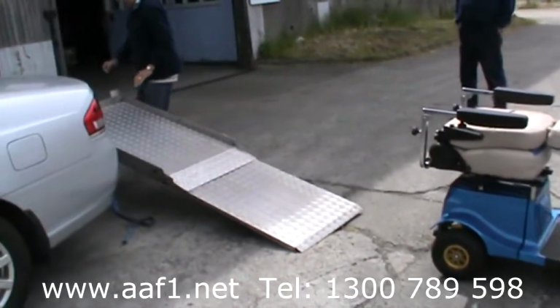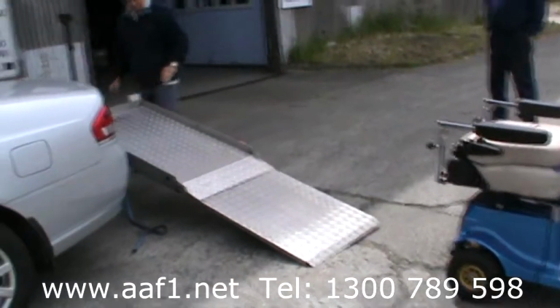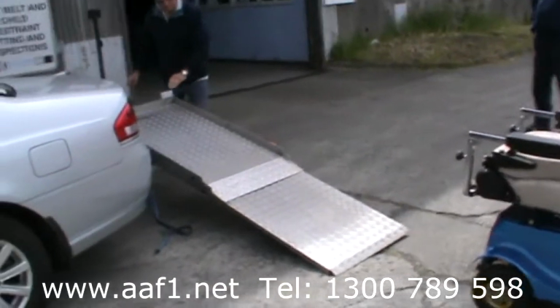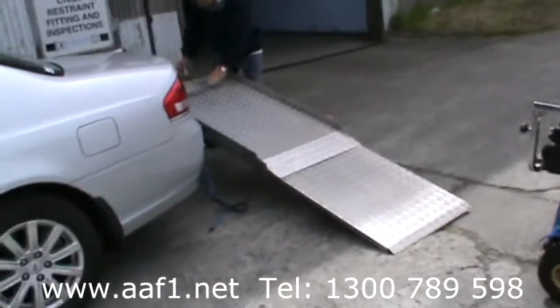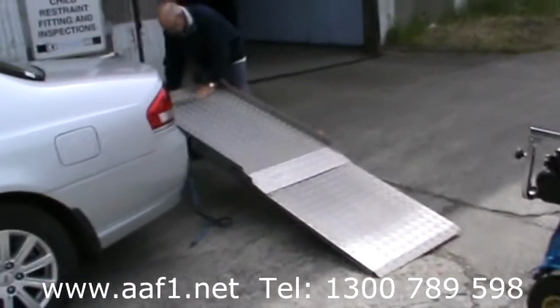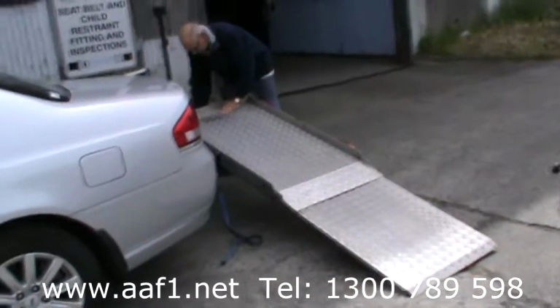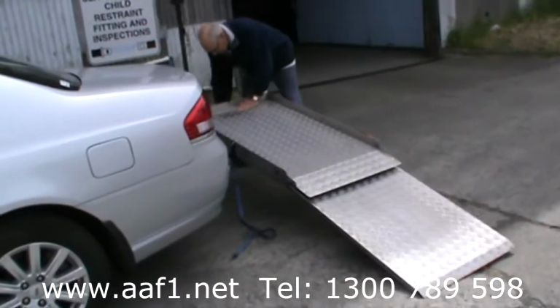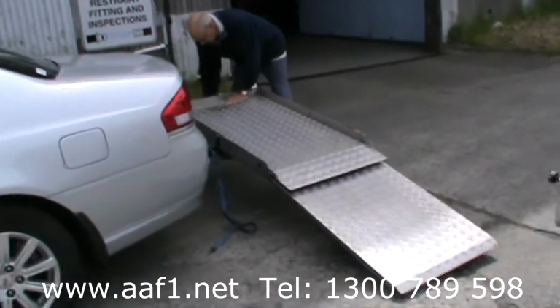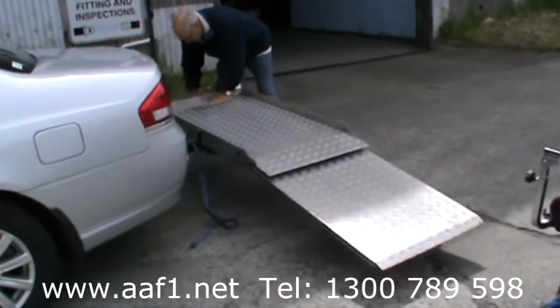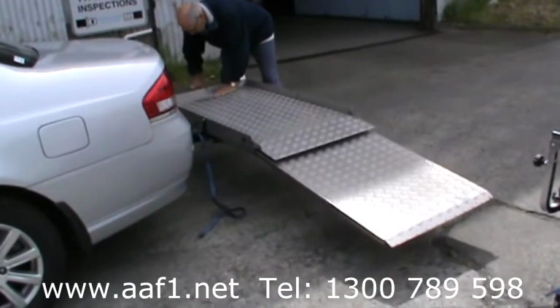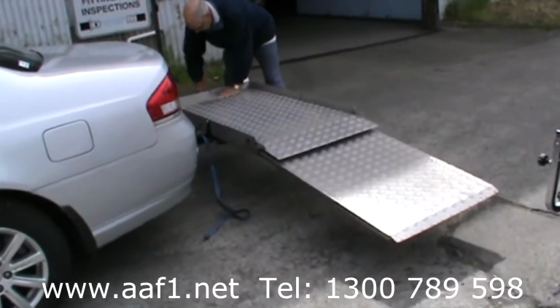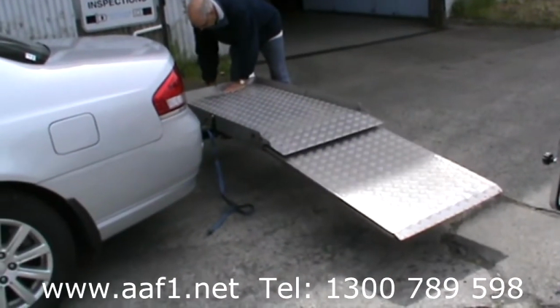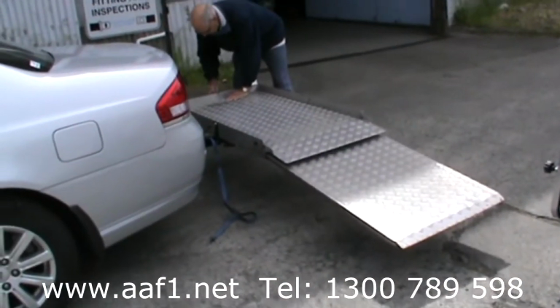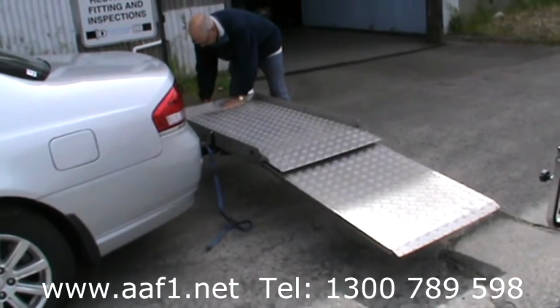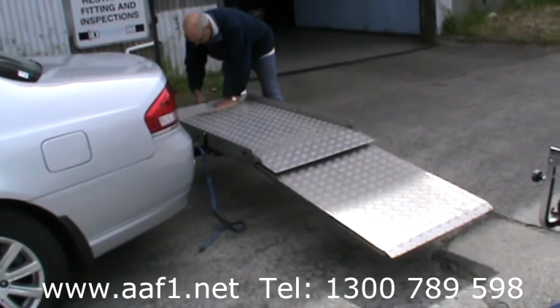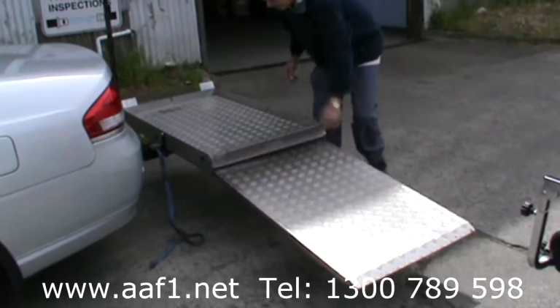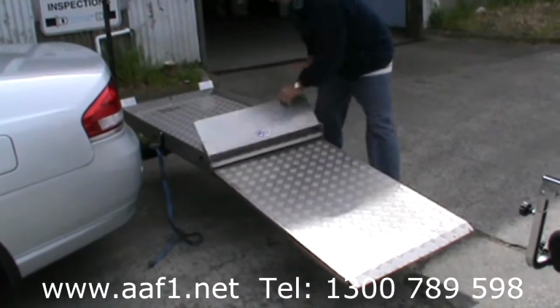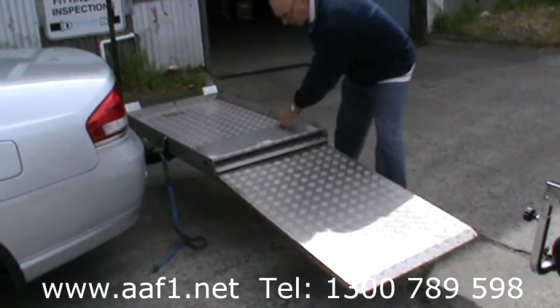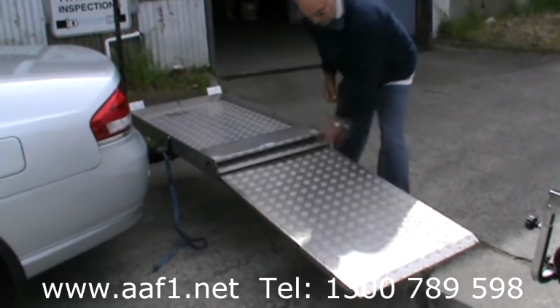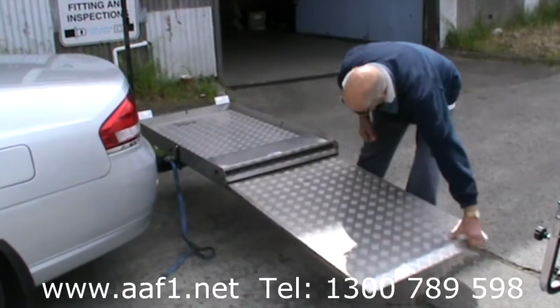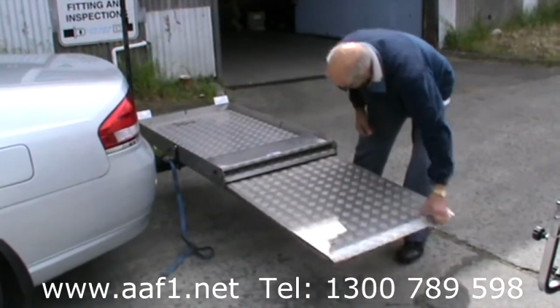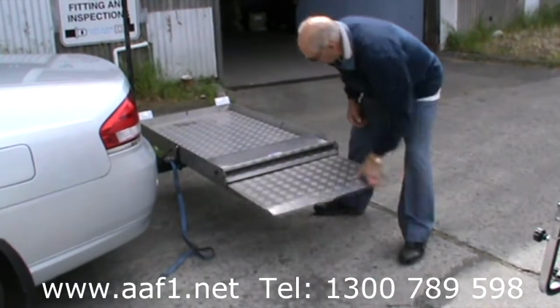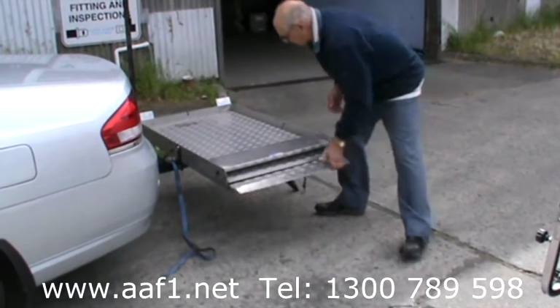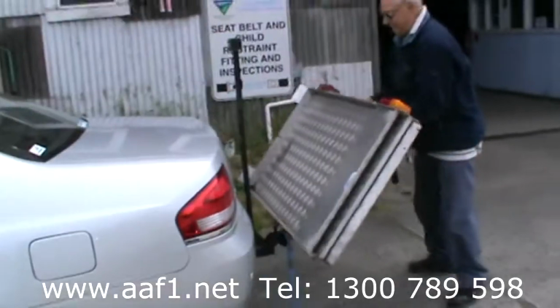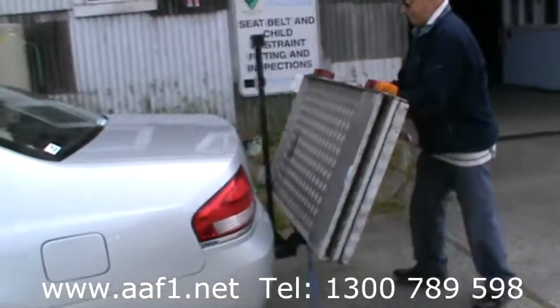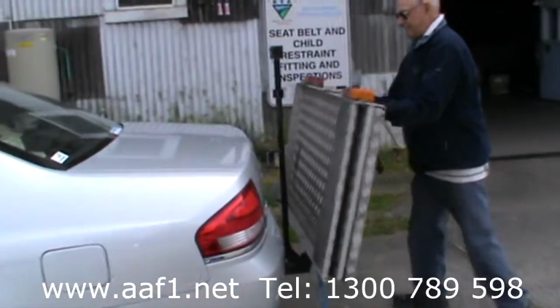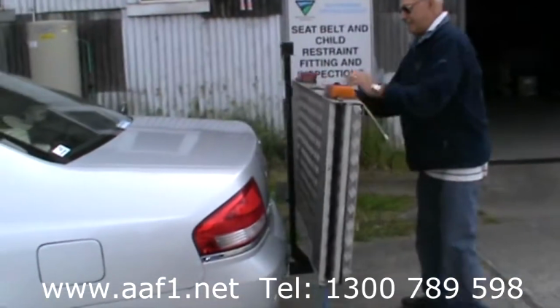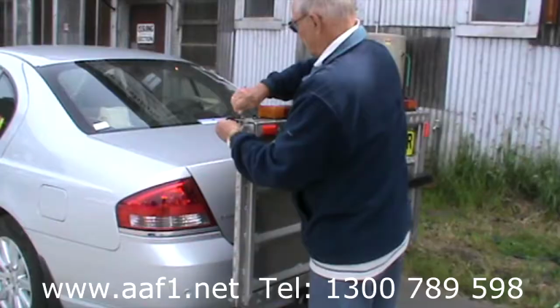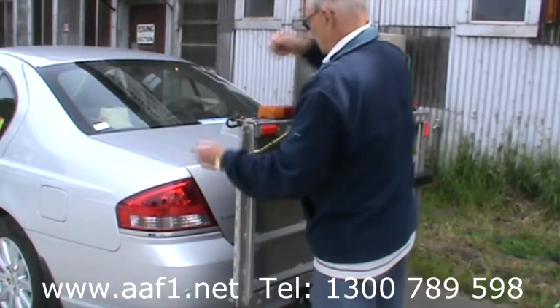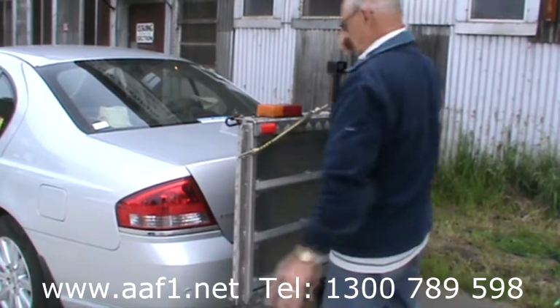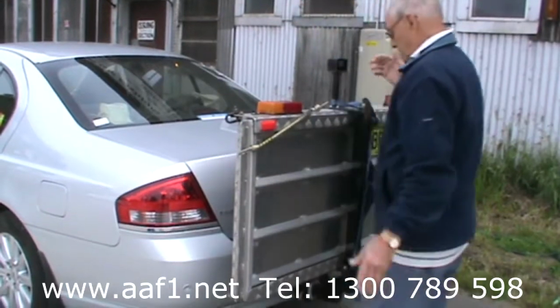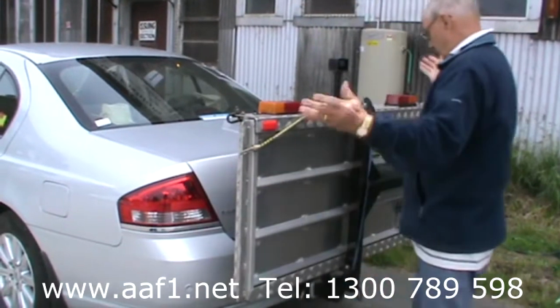To fold up the ramp itself, you pivot it back, you hook it down, lift the flap, slide the ramp, lift up and tie down. That simple.